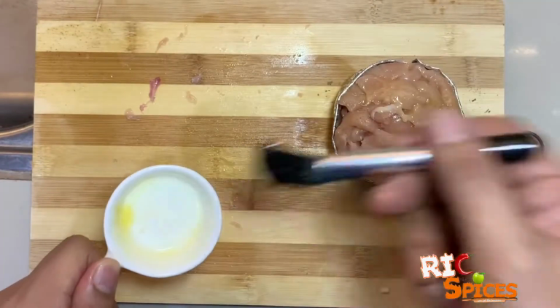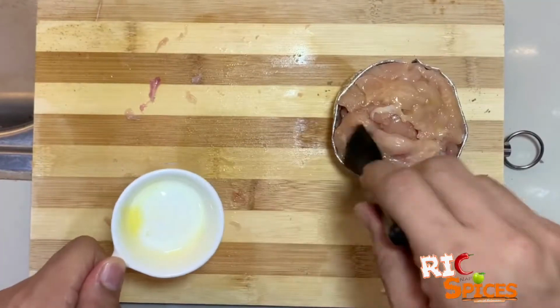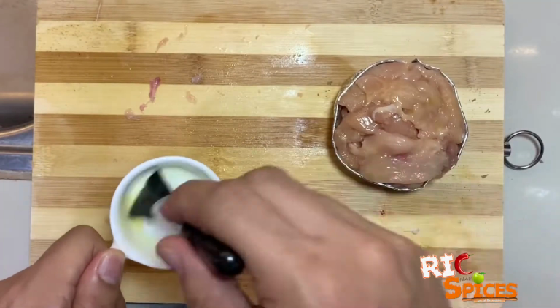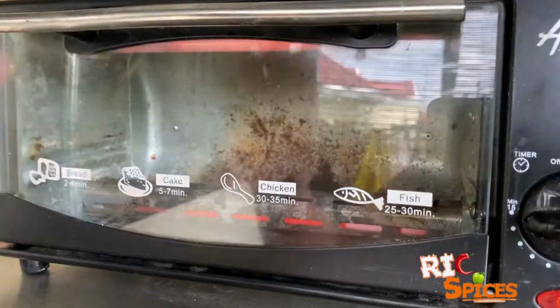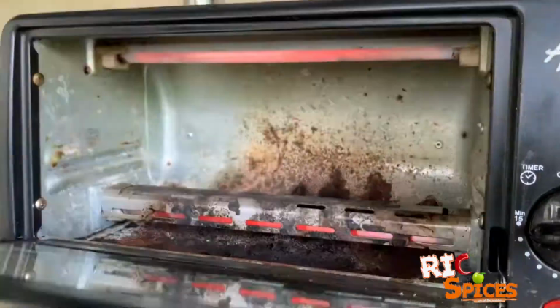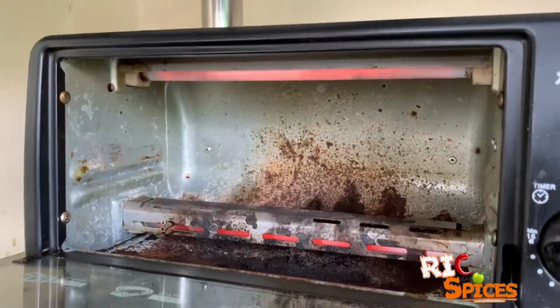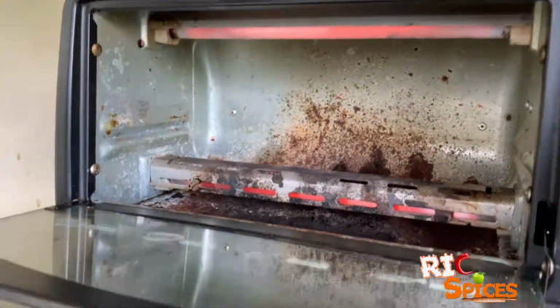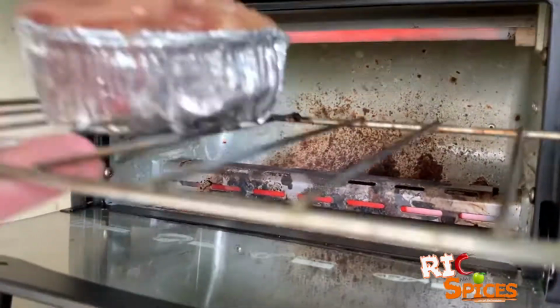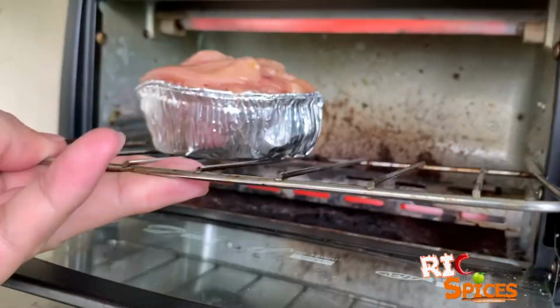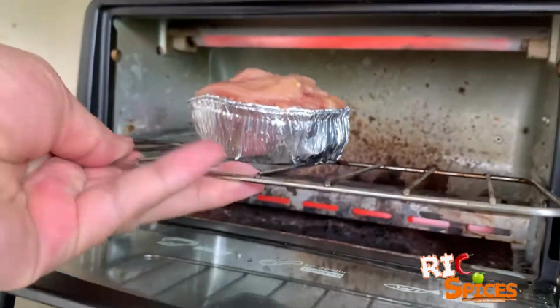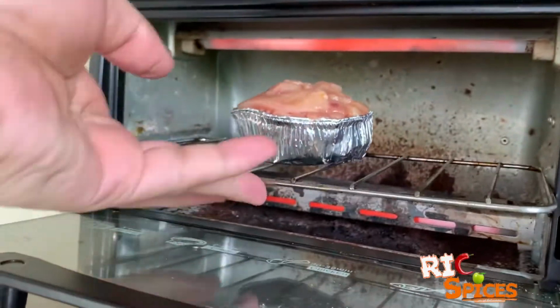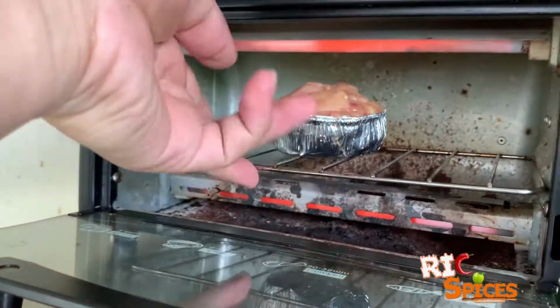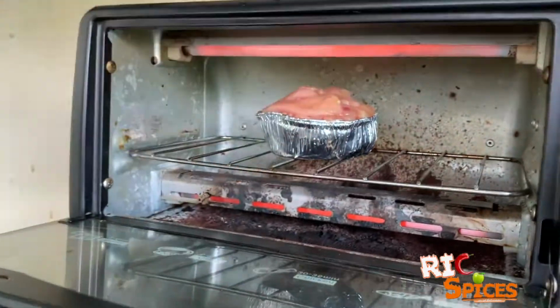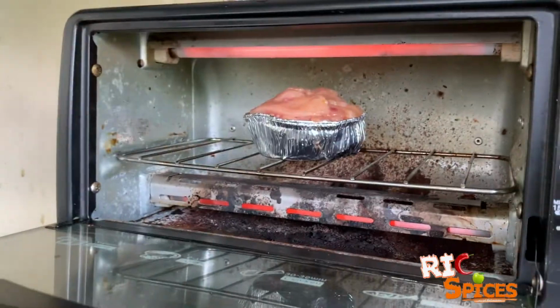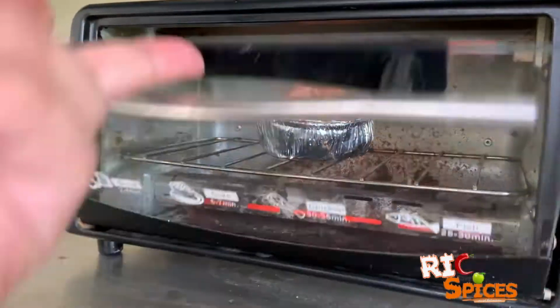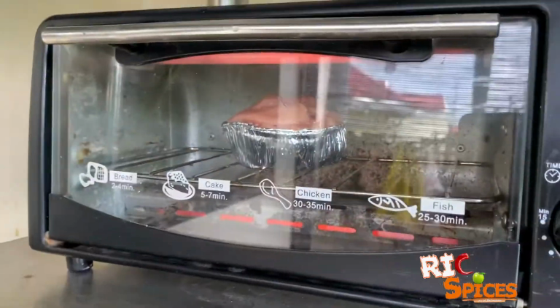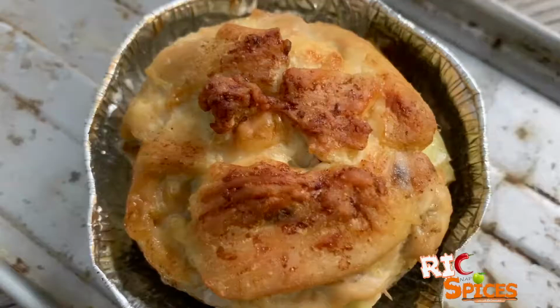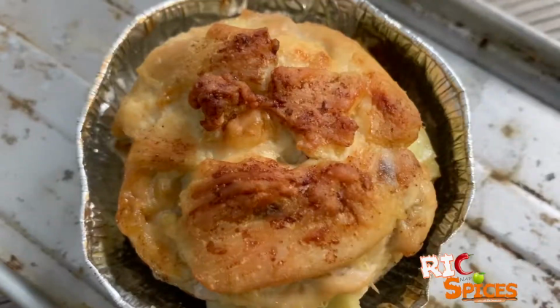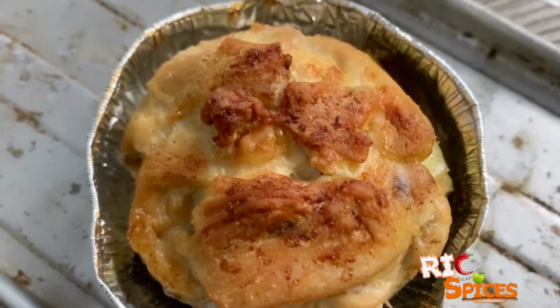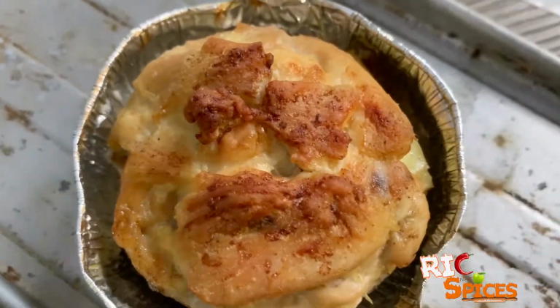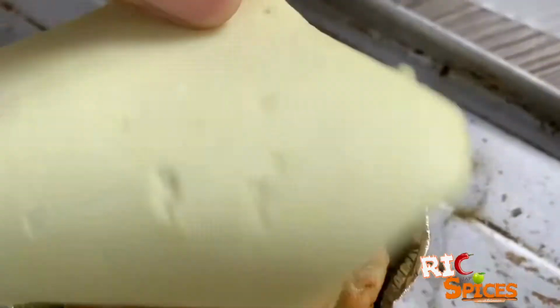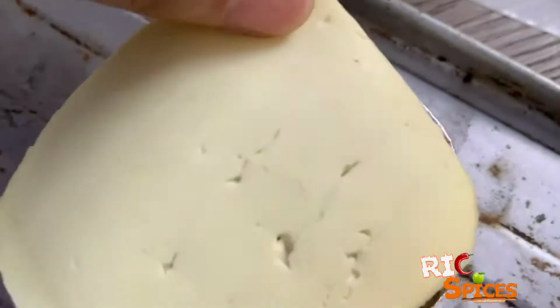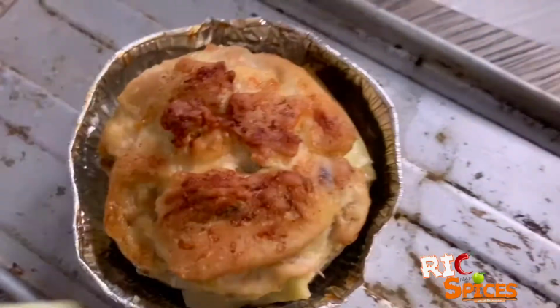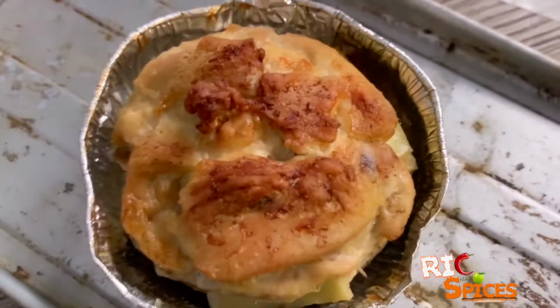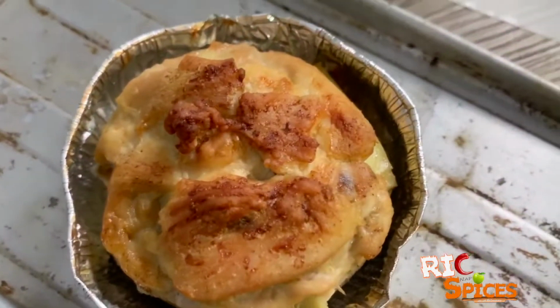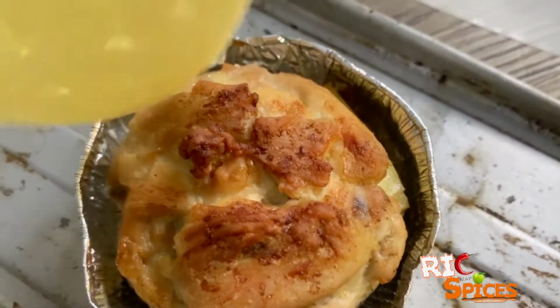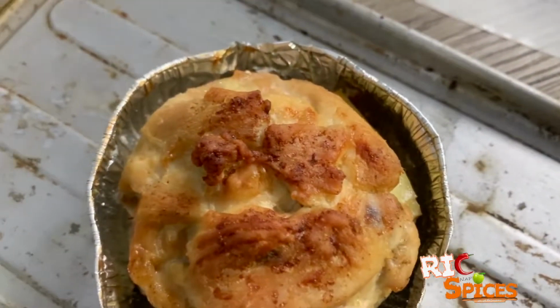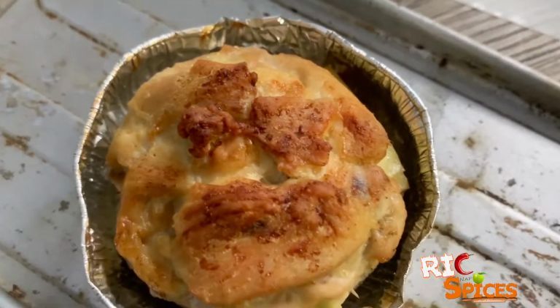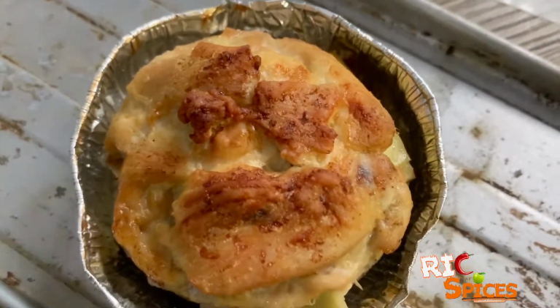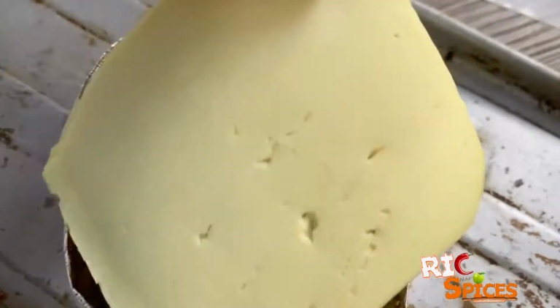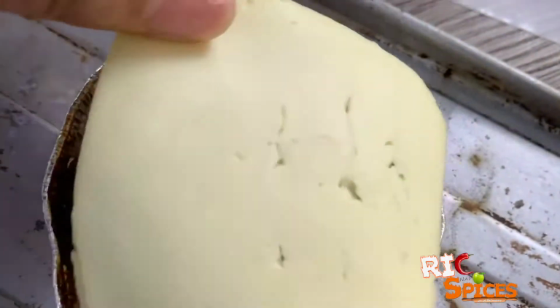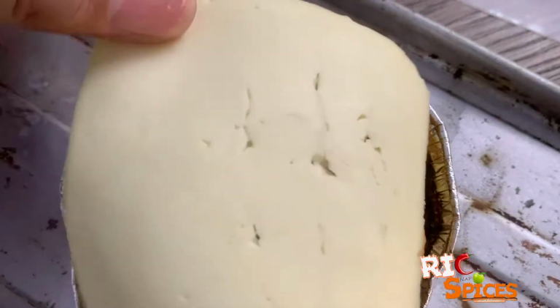Next, place it in the oven toaster for 30 minutes. Take it off to add some cheese on top and then put it back in the toaster for another 5 minutes.